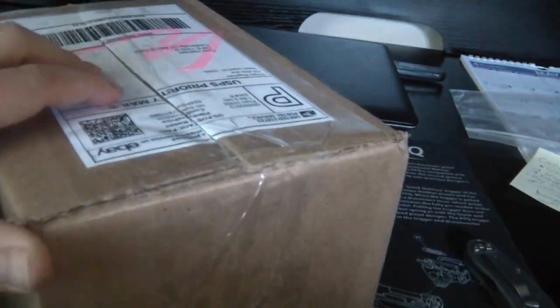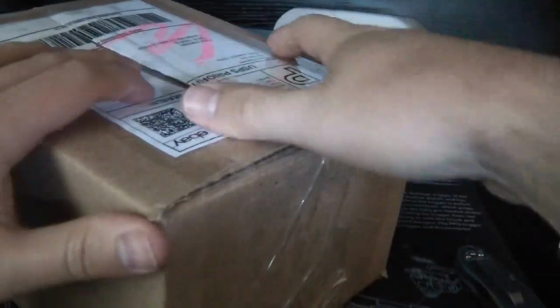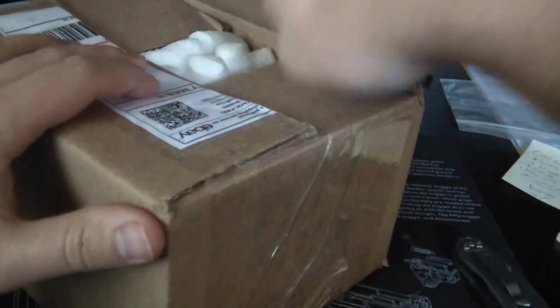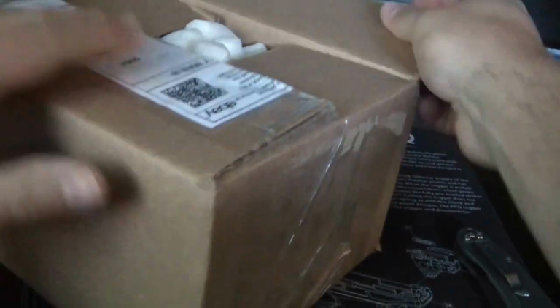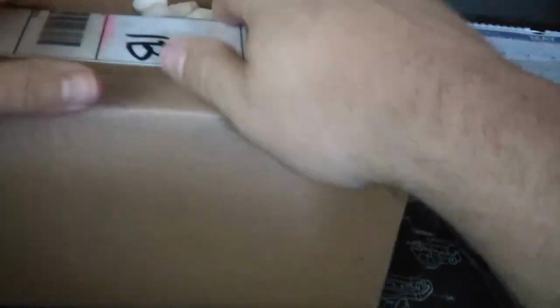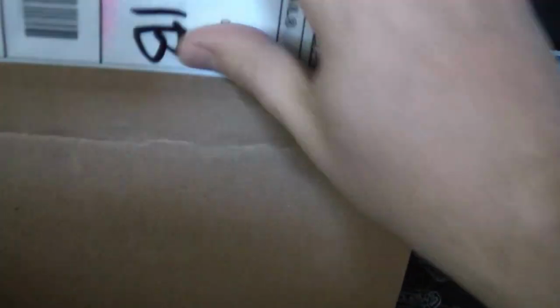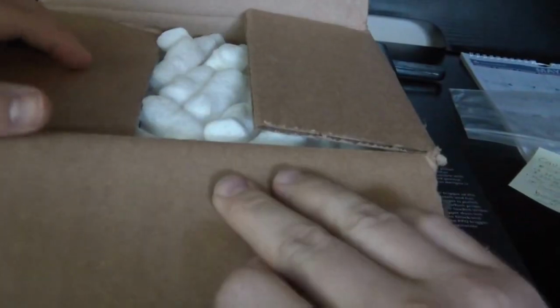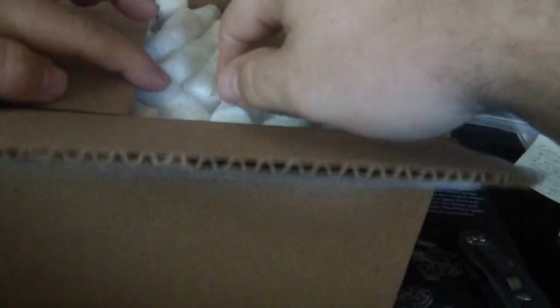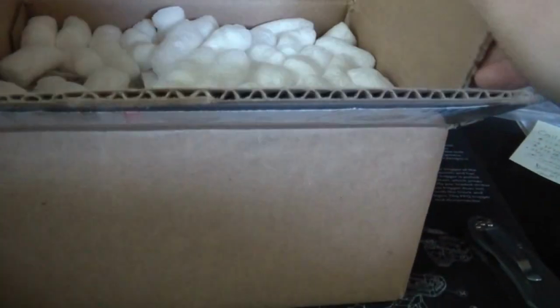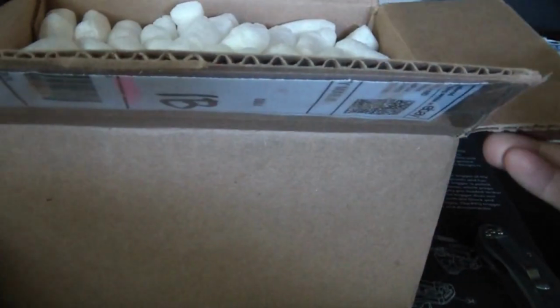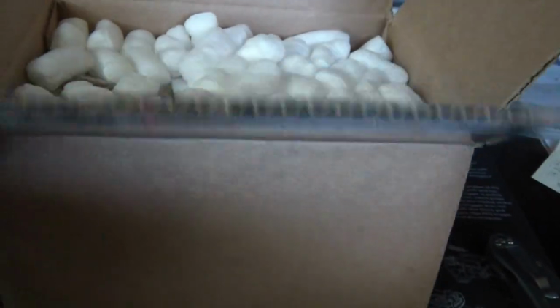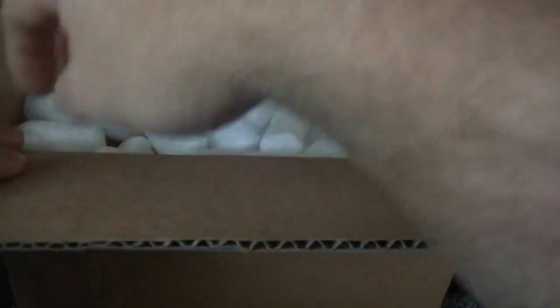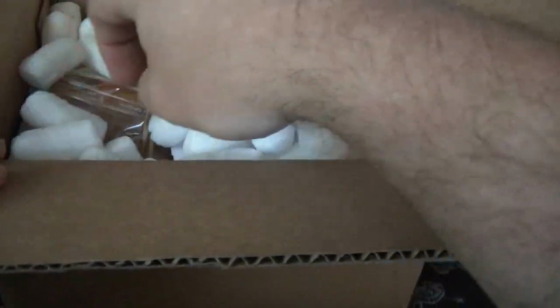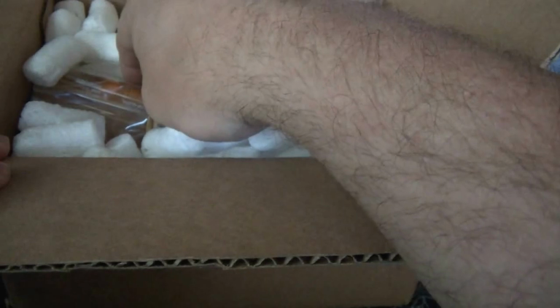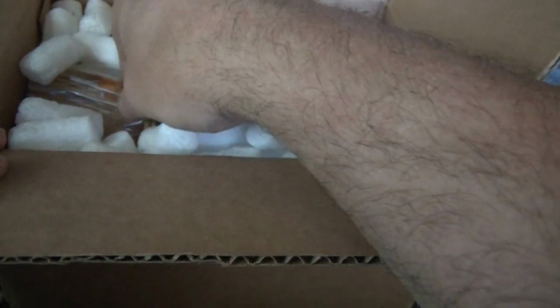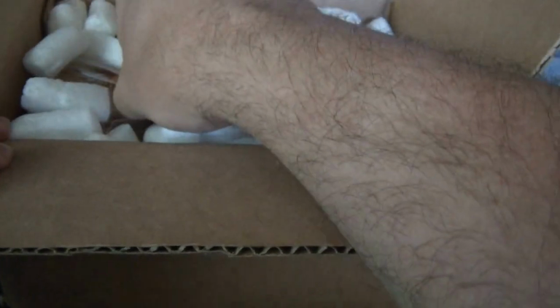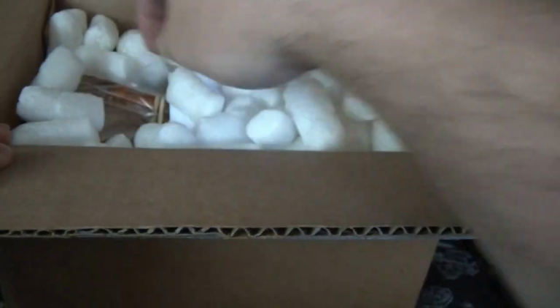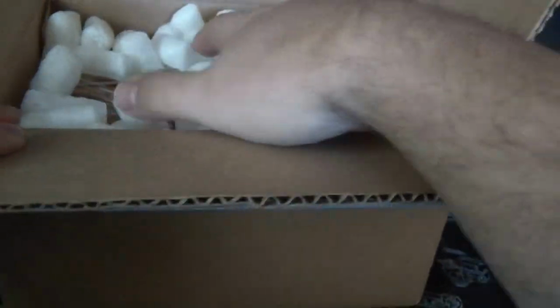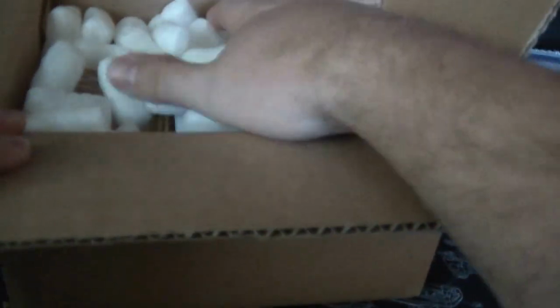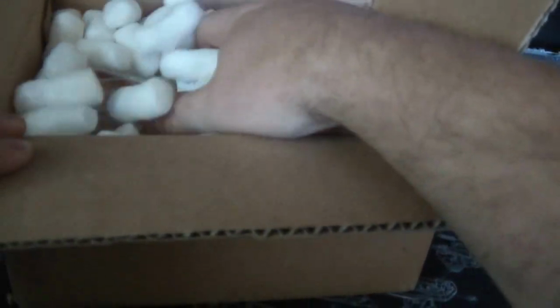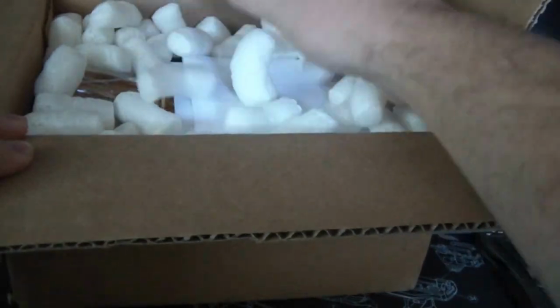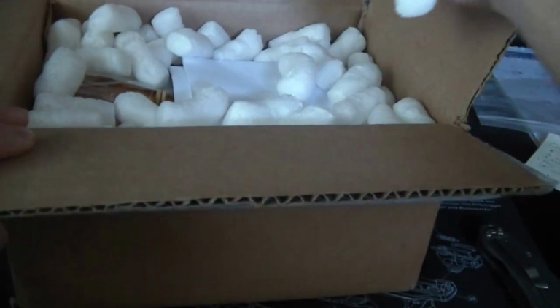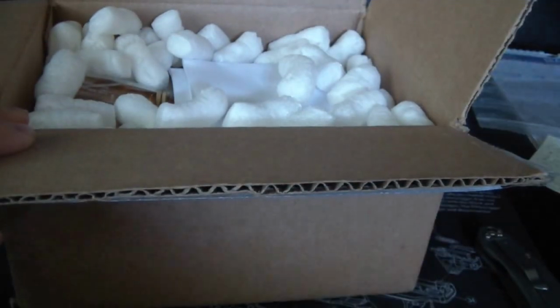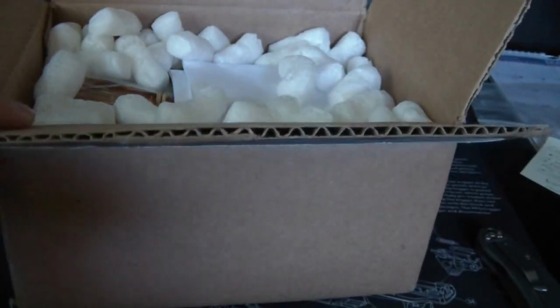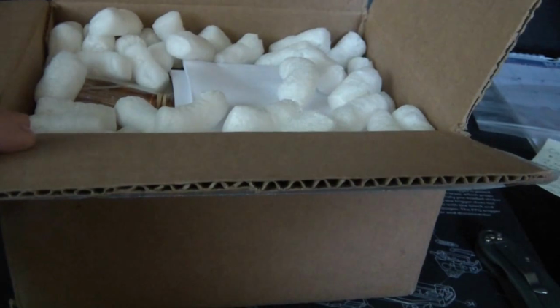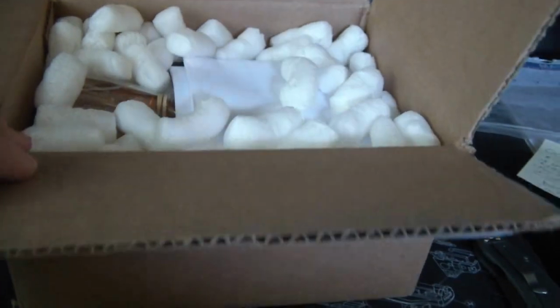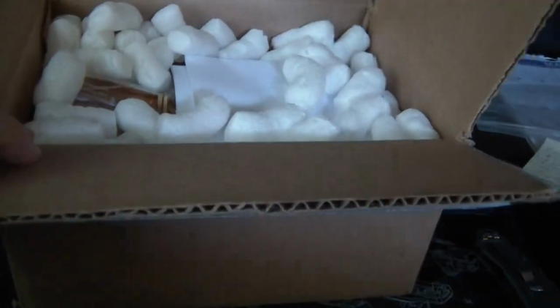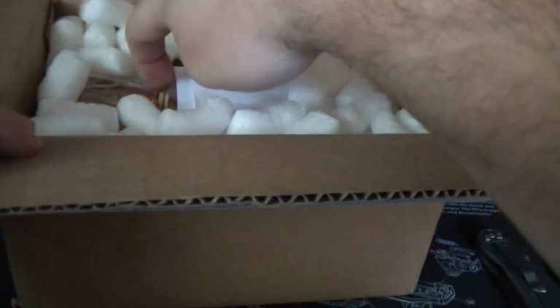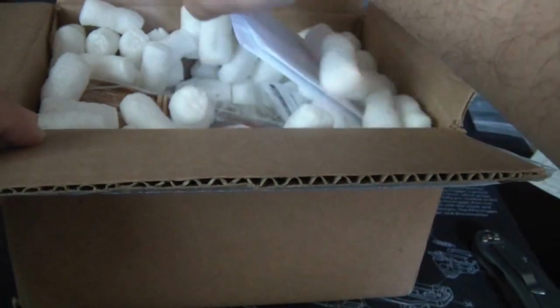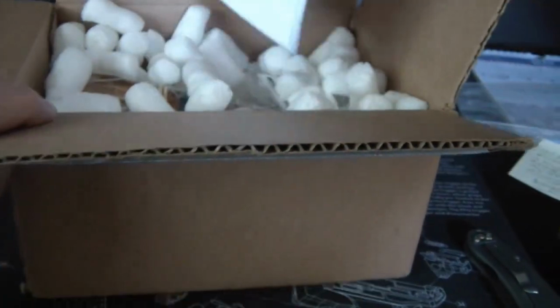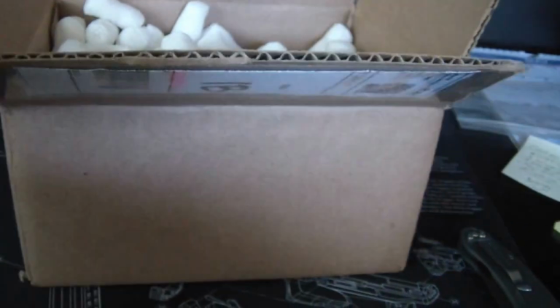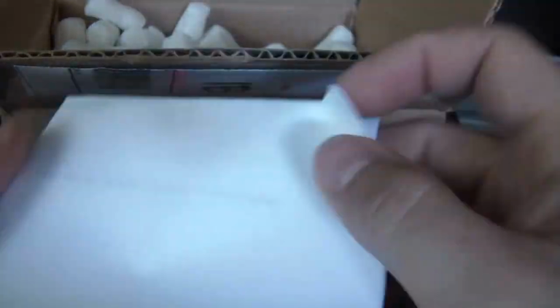I found only one other video on YouTube about this knife. My biggest pet peeve ever is flipping packing peanuts - so stupid. I'll tell any kind of shipper: don't use packing peanuts.